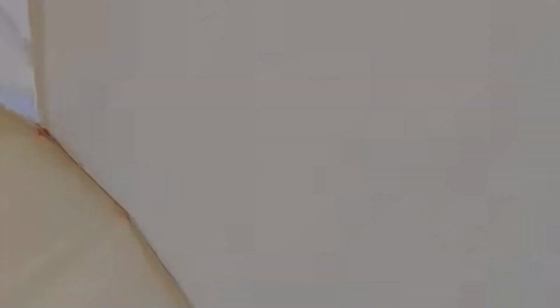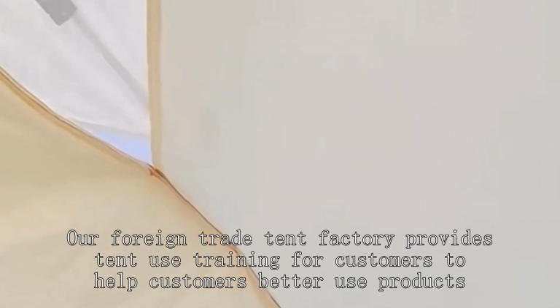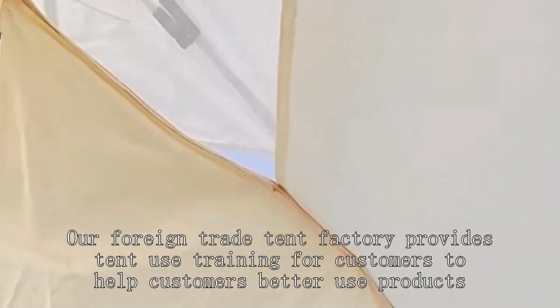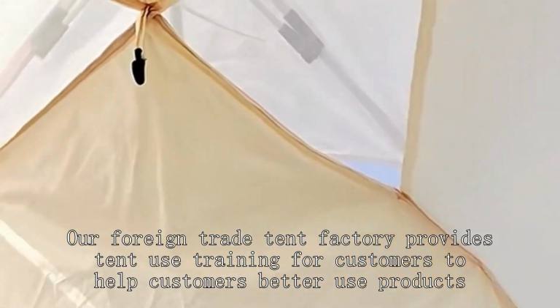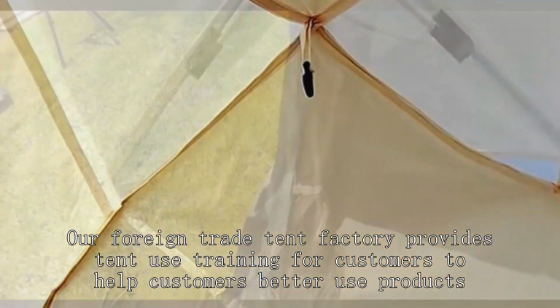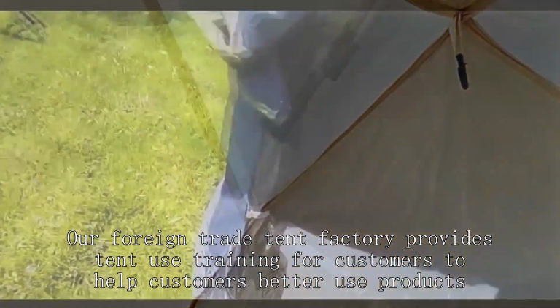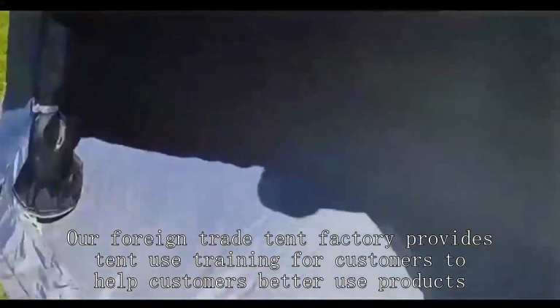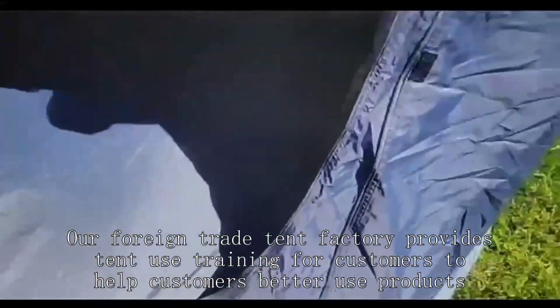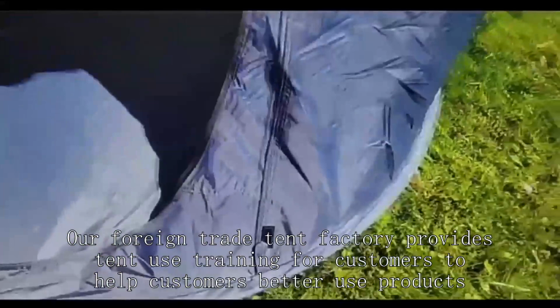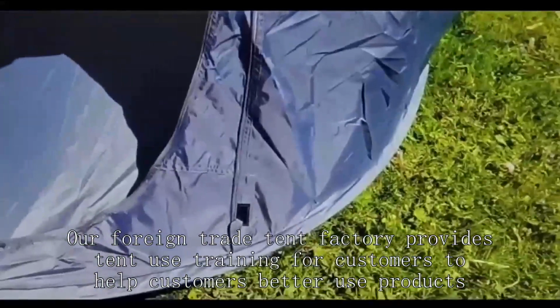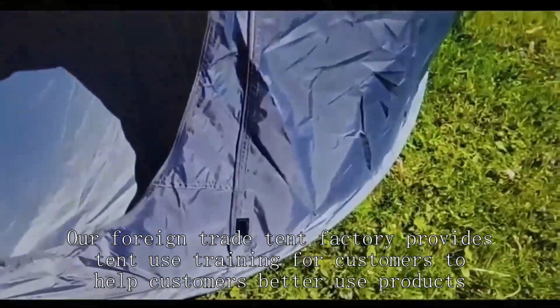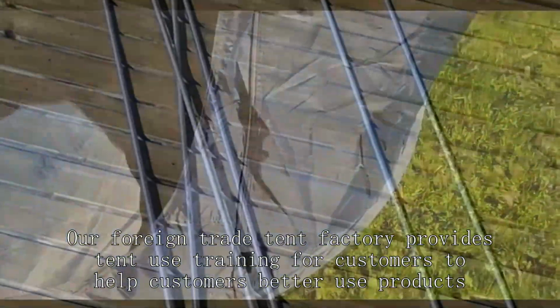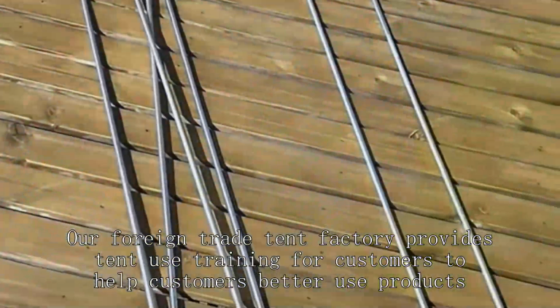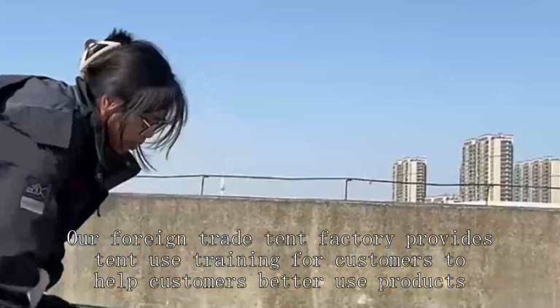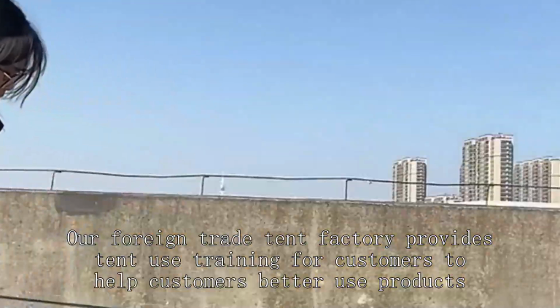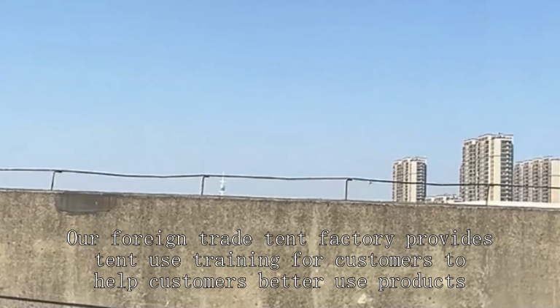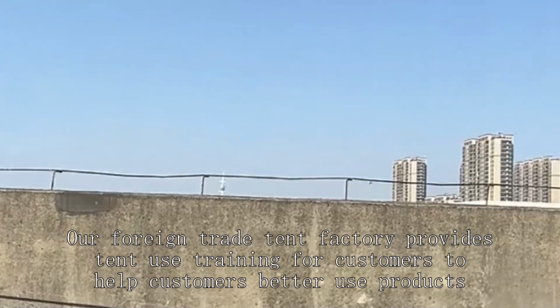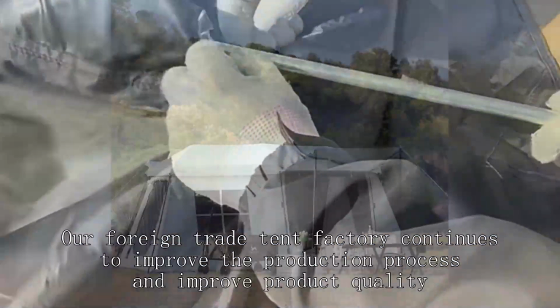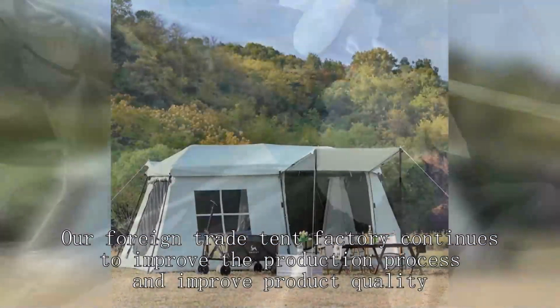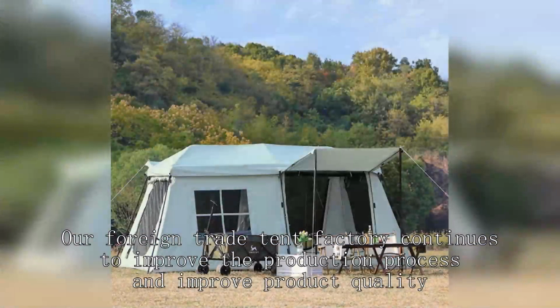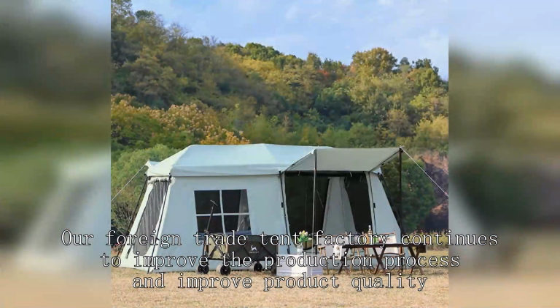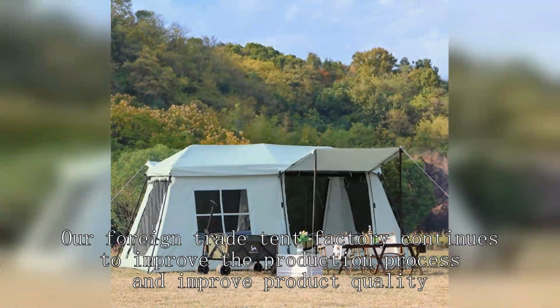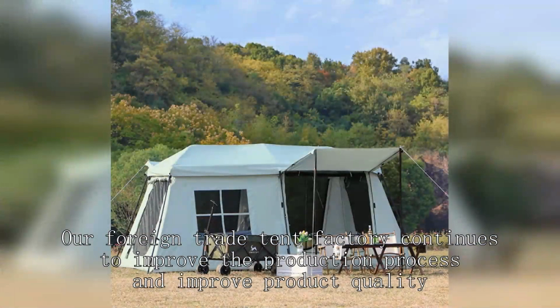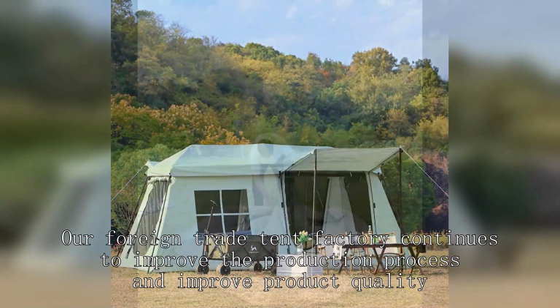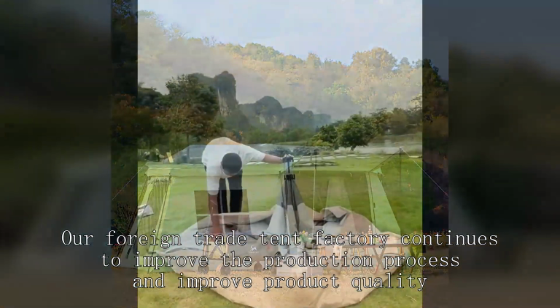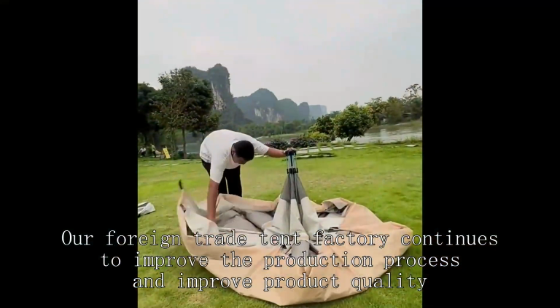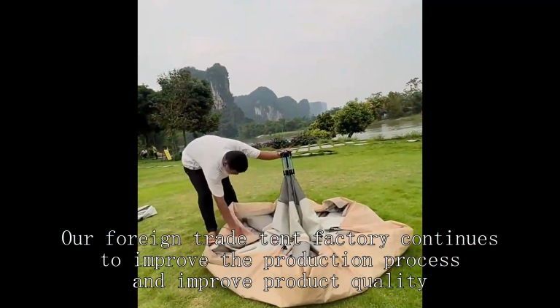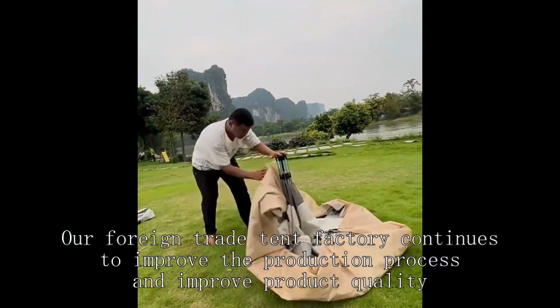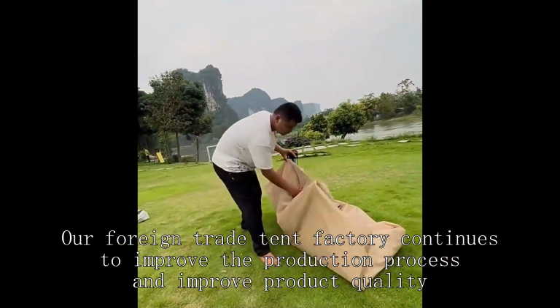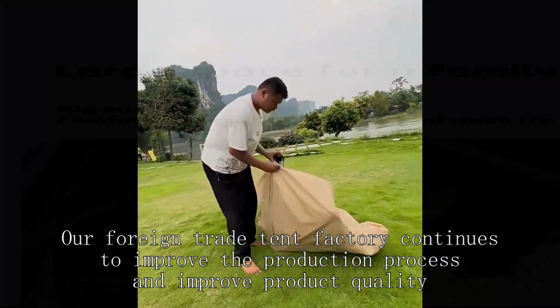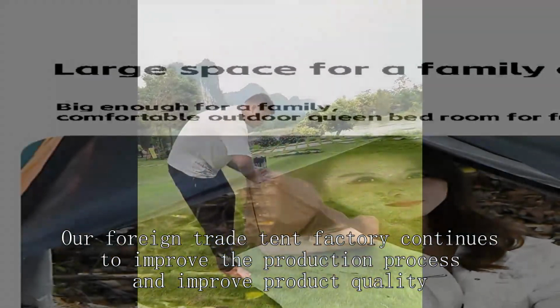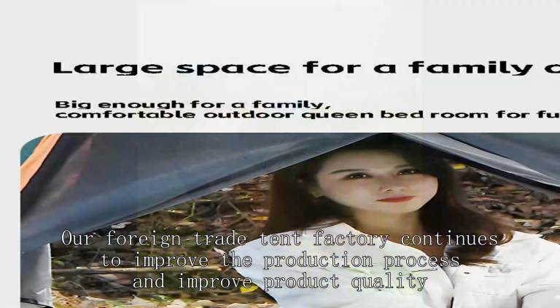Our foreign trade tent factory provides tent use training for customers to help customers better use products. Our foreign trade tent factory continues to improve the production process and improve product quality.